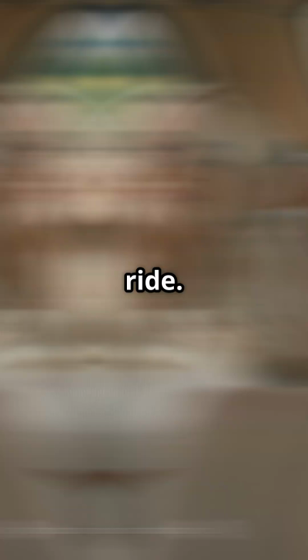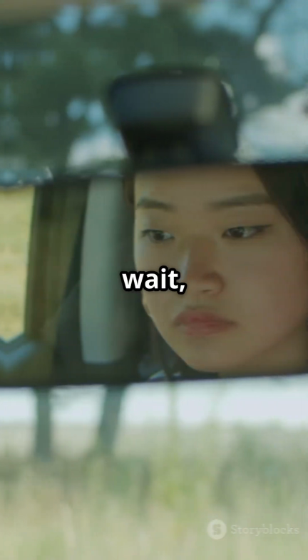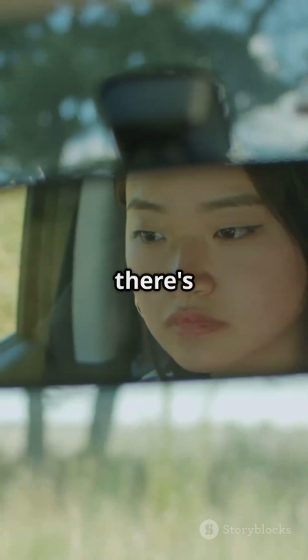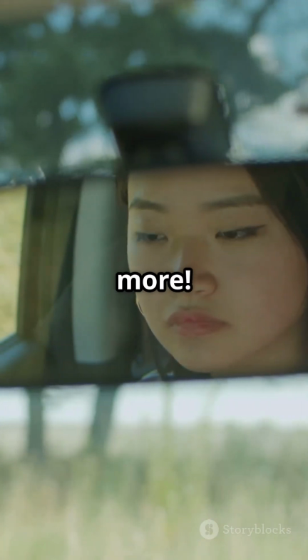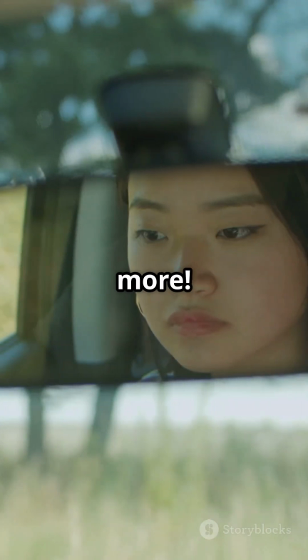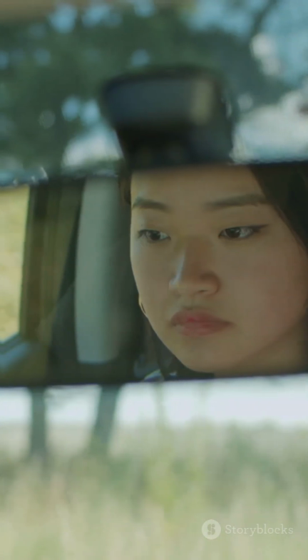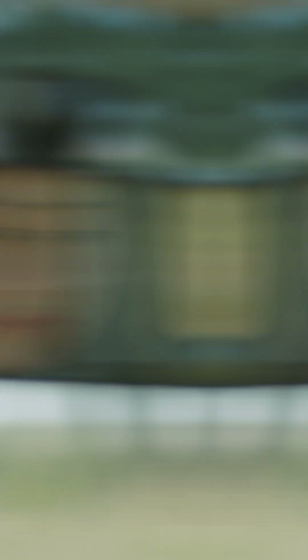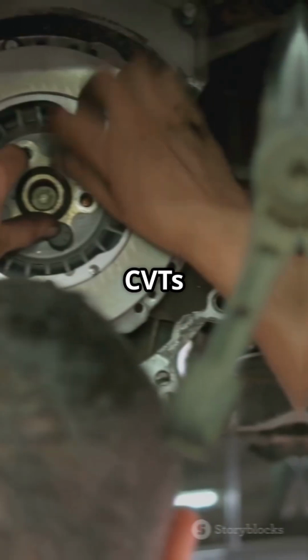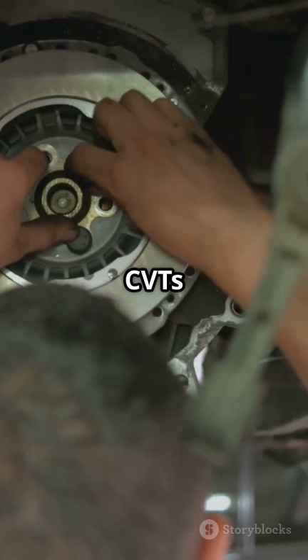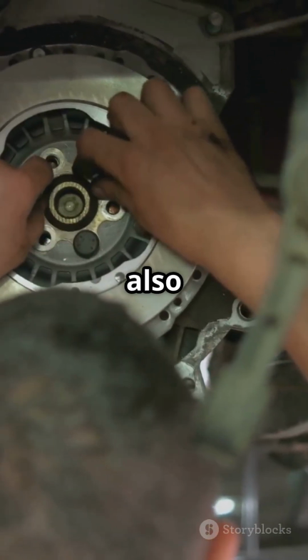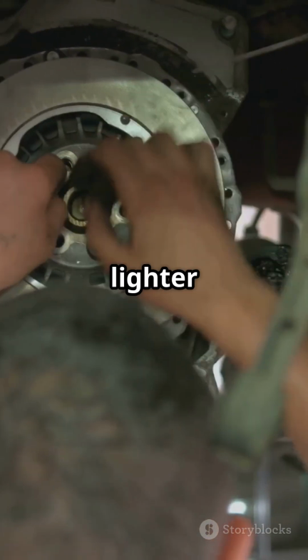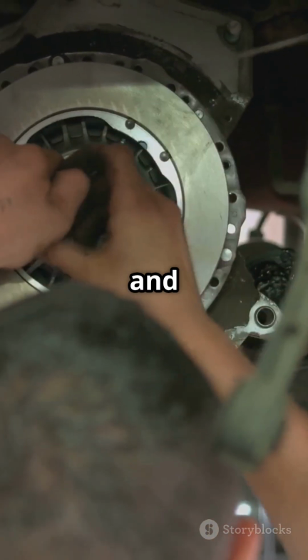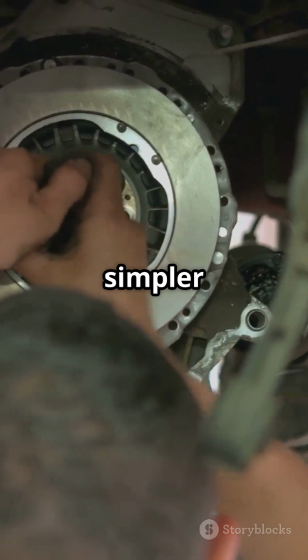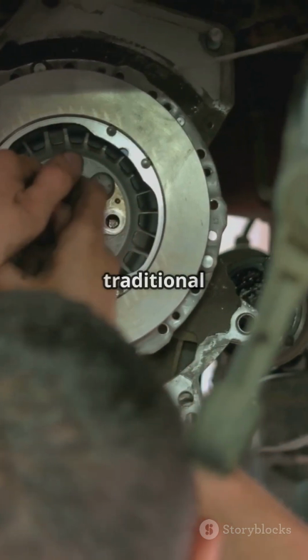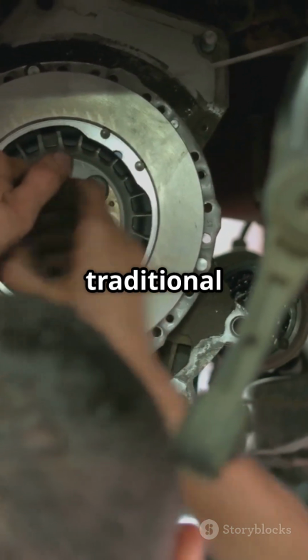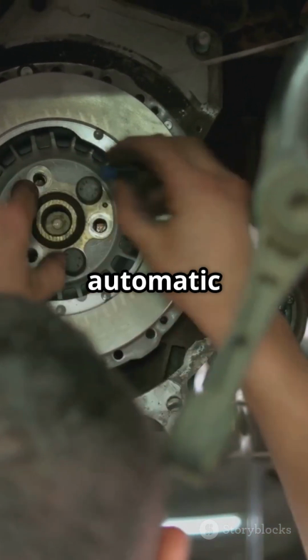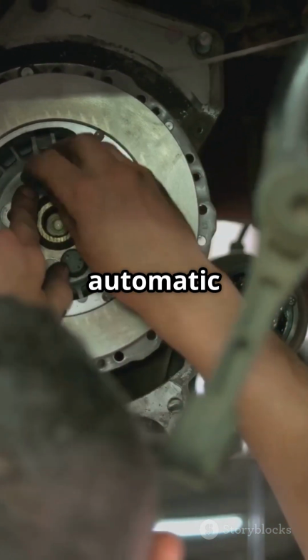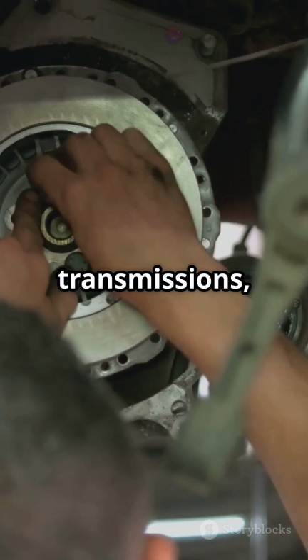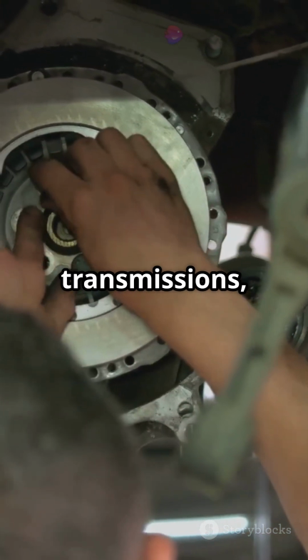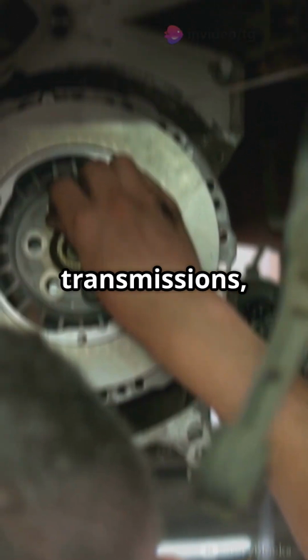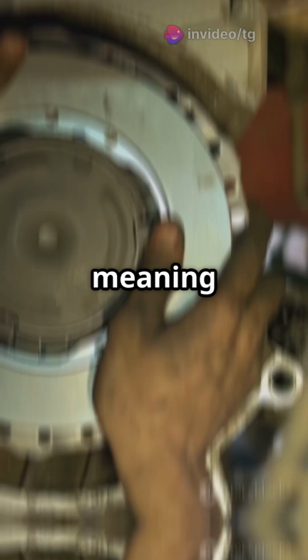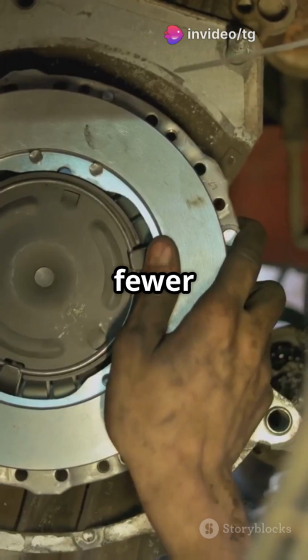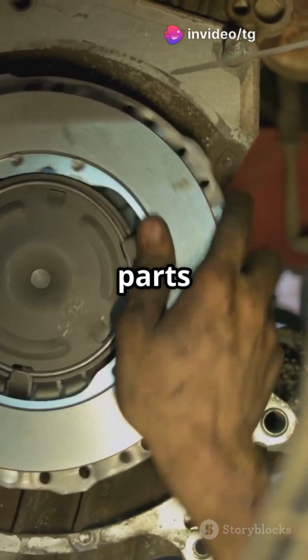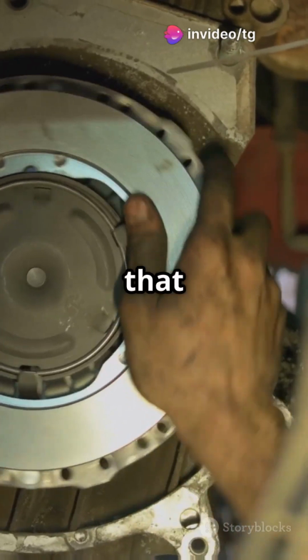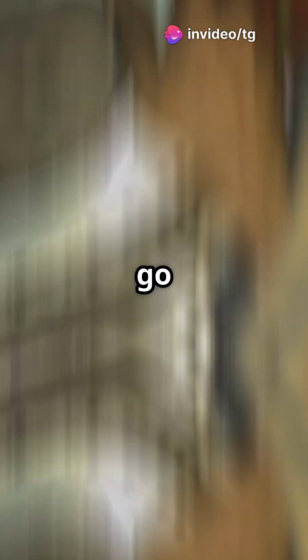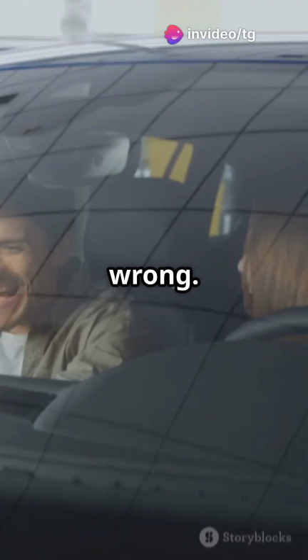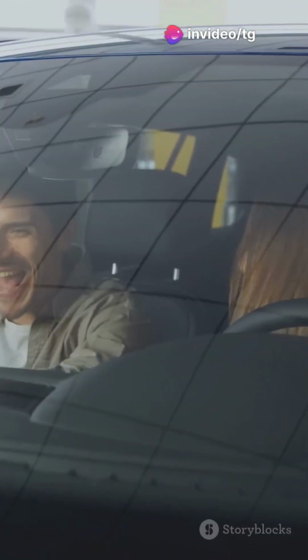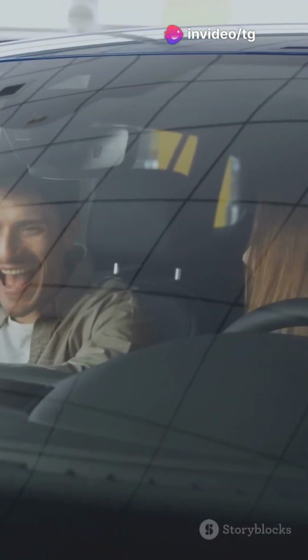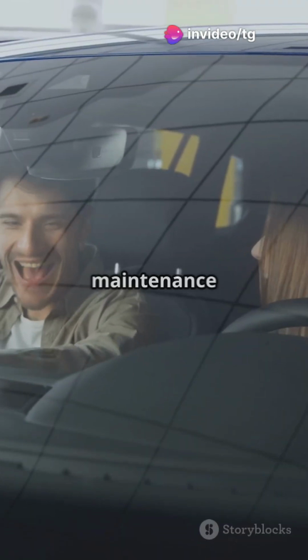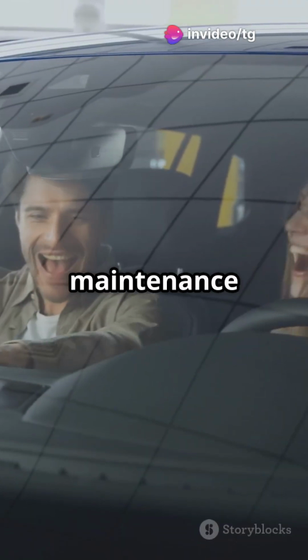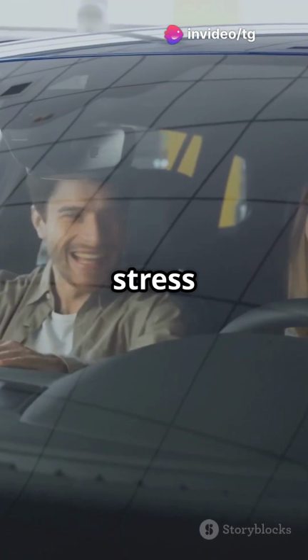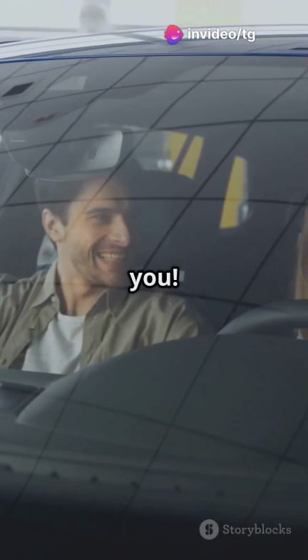But wait, there's more. CVTs are also lighter and simpler than traditional automatic transmissions, meaning fewer parts that could go wrong — less maintenance stress for you.